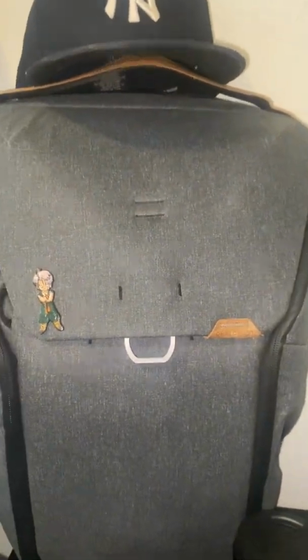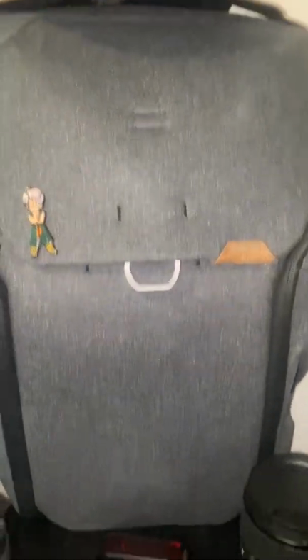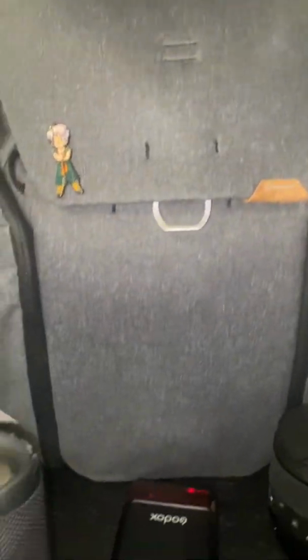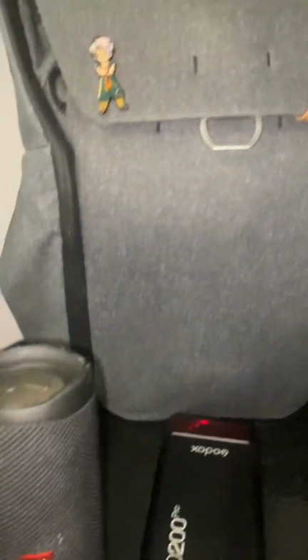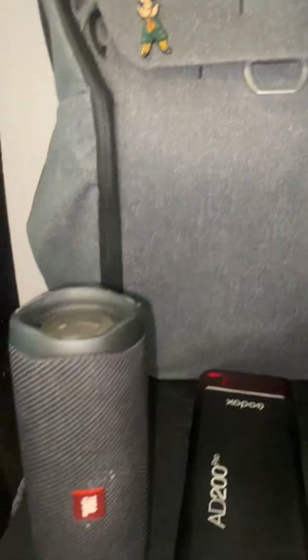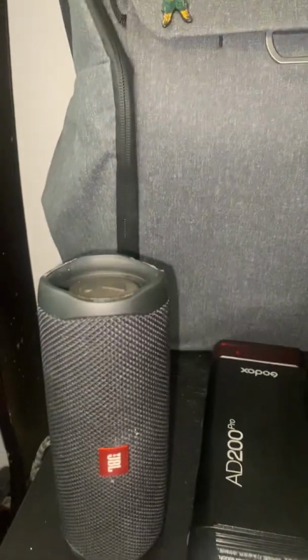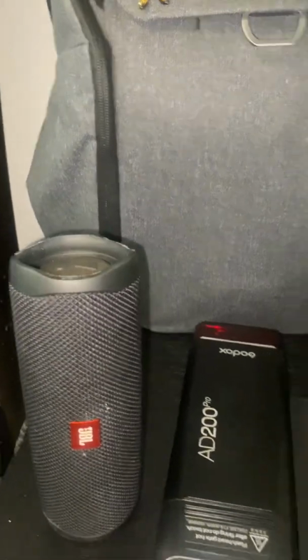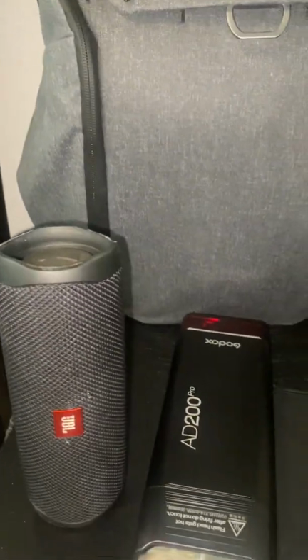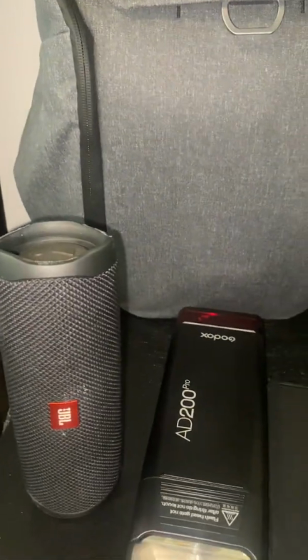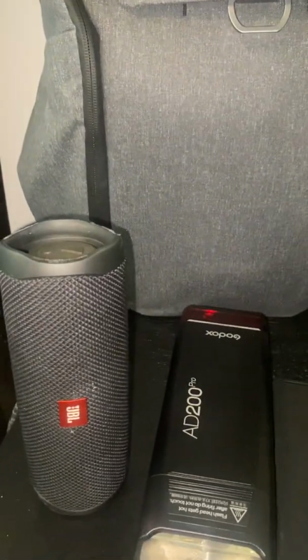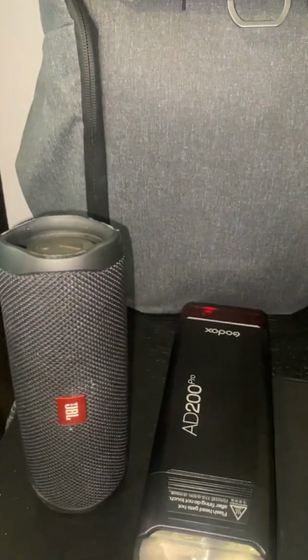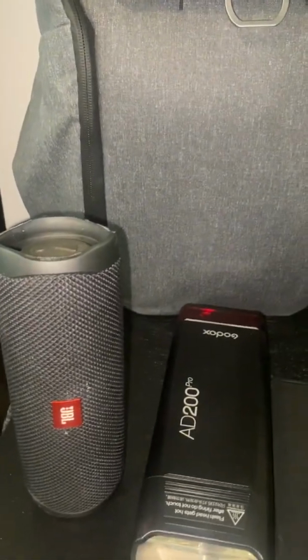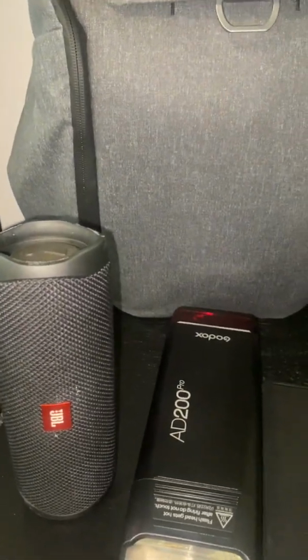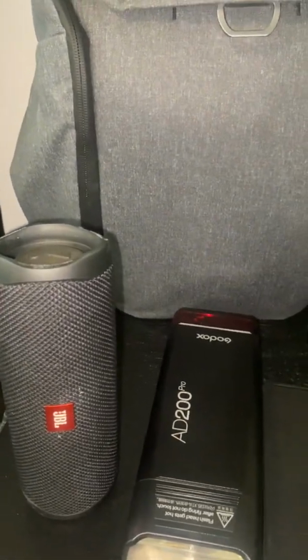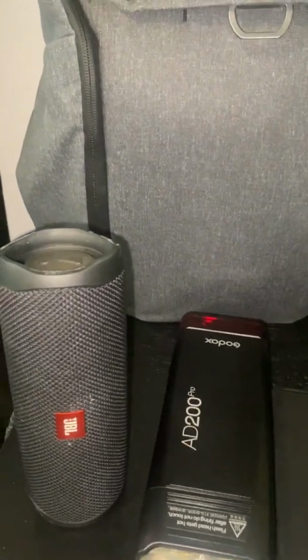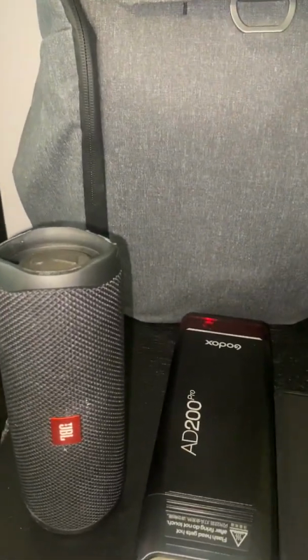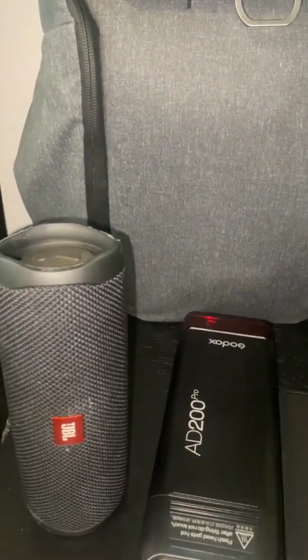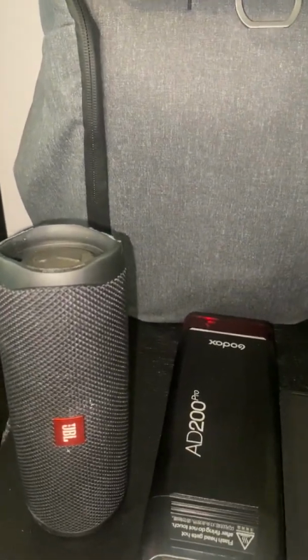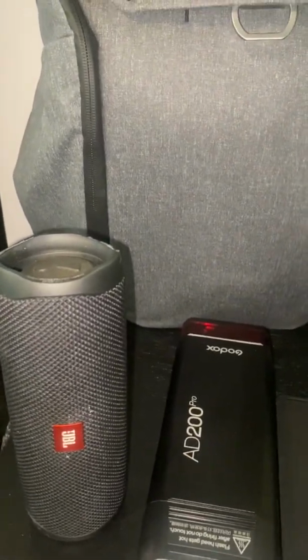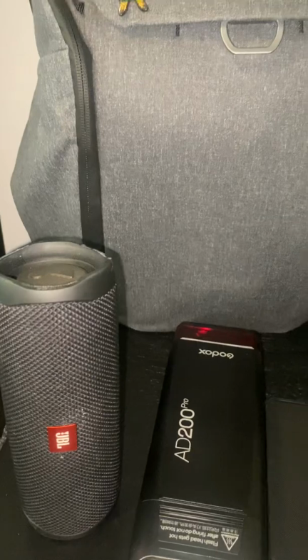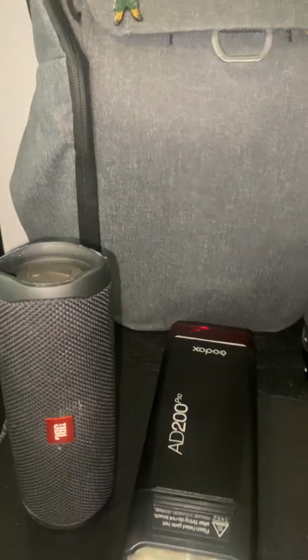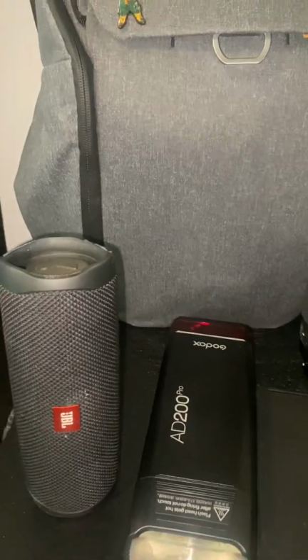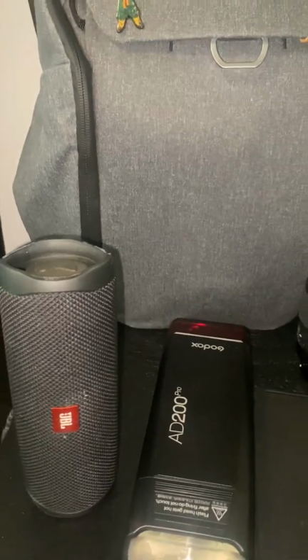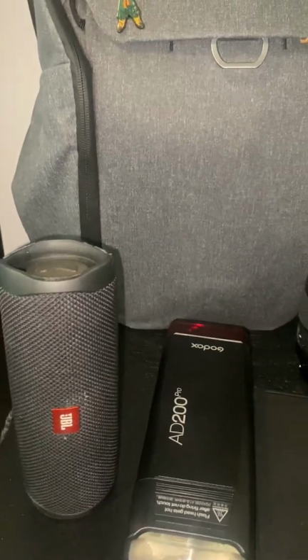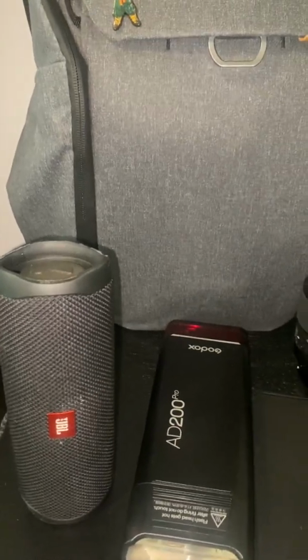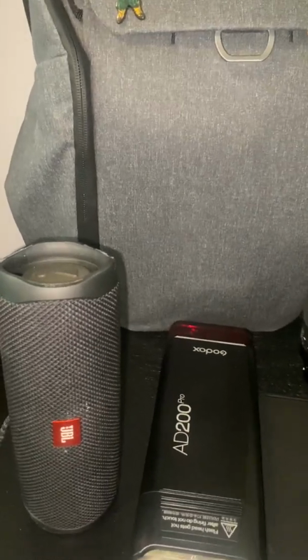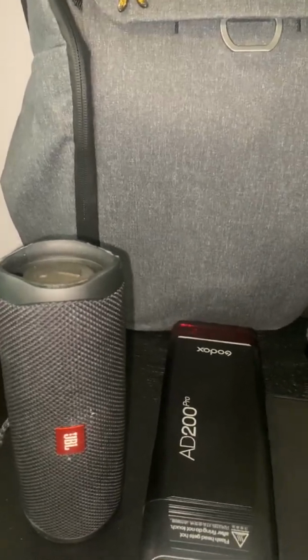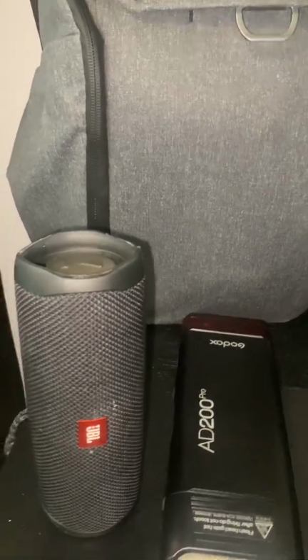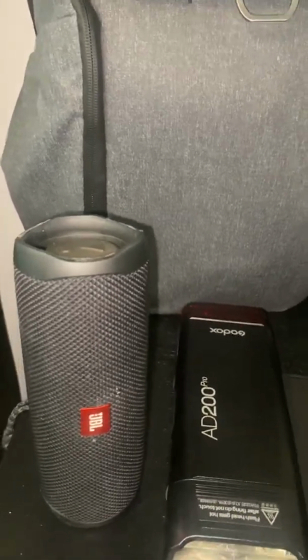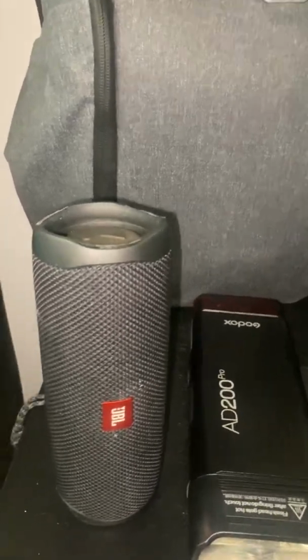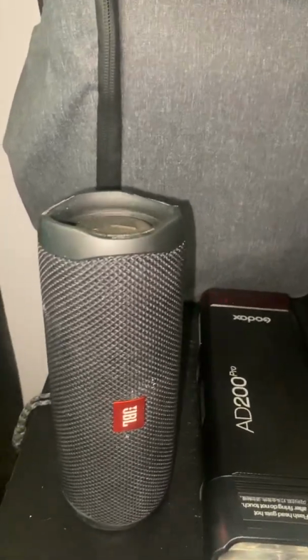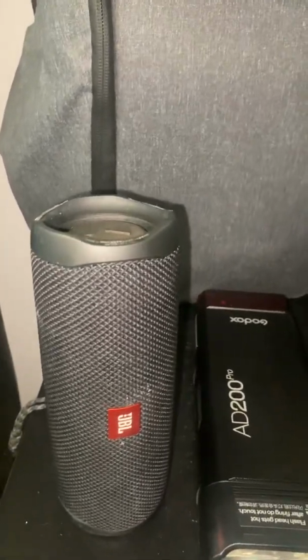Next, we have a JBL Flip for whenever the models need some tunes to mellow down and get in the groove of the photo session.